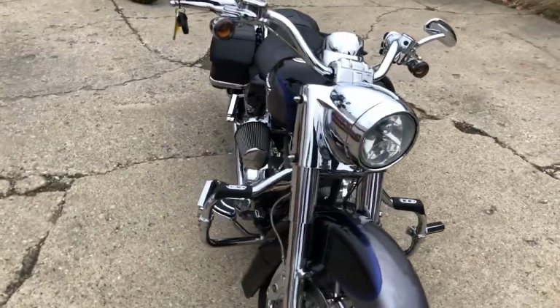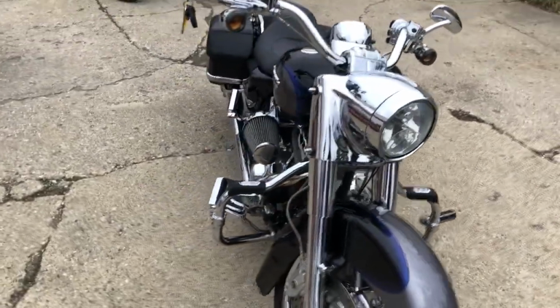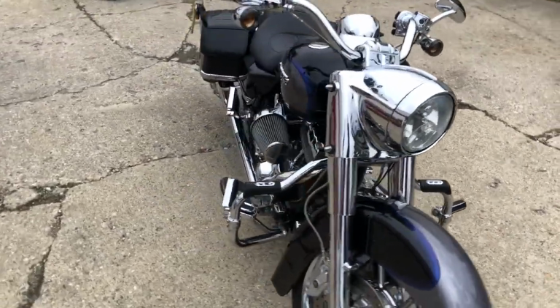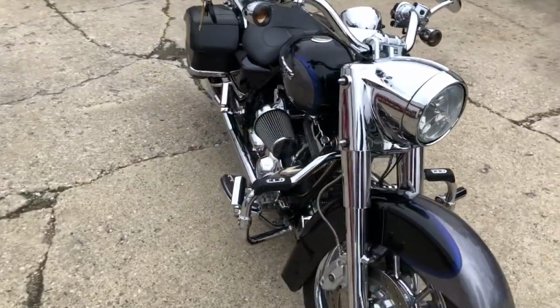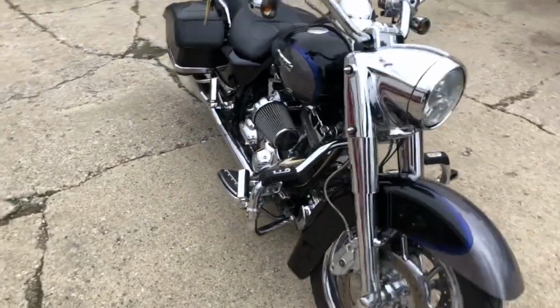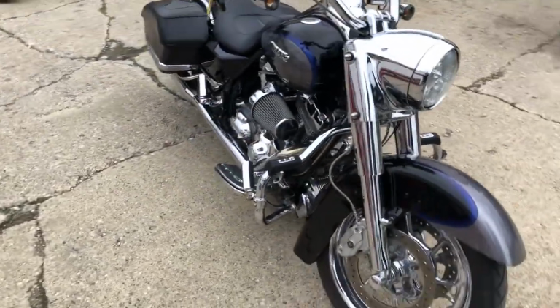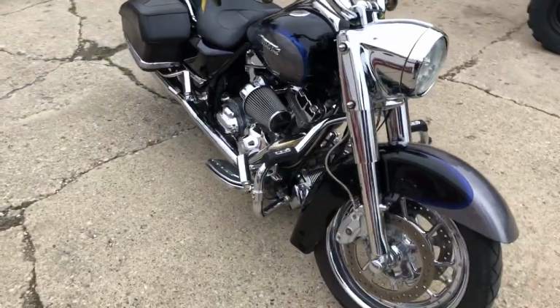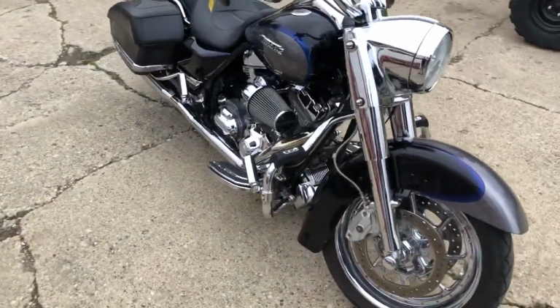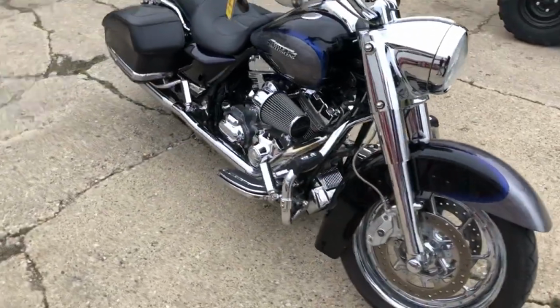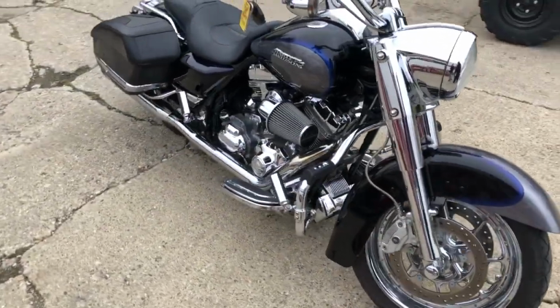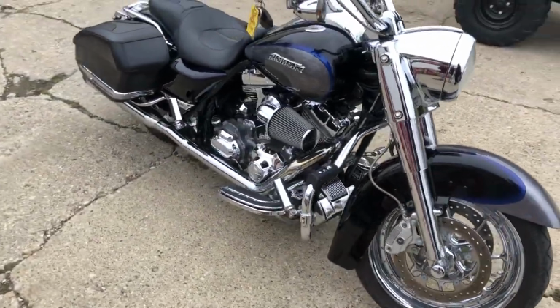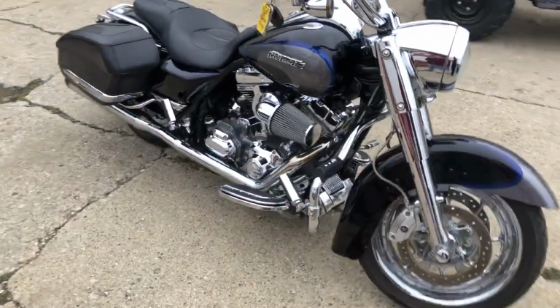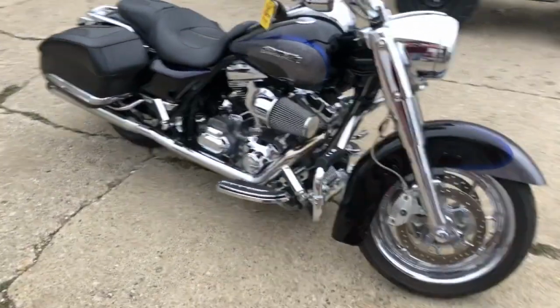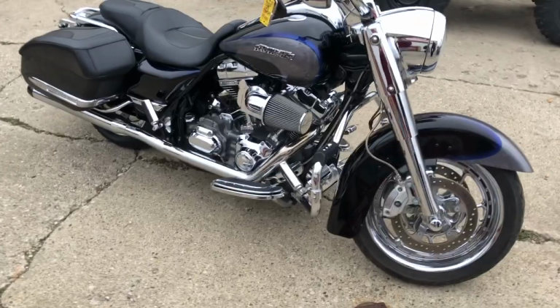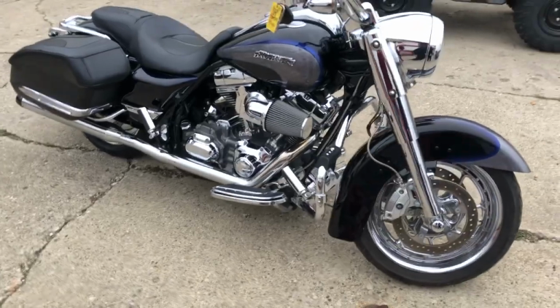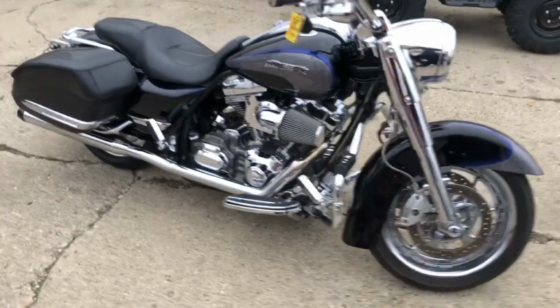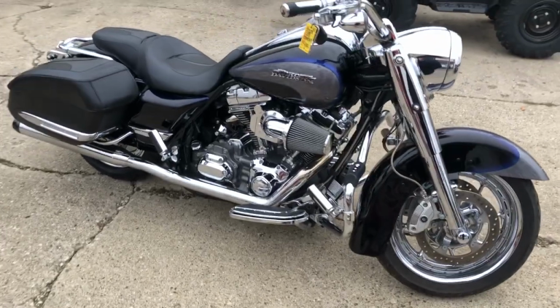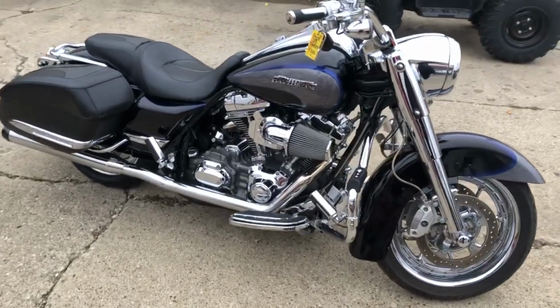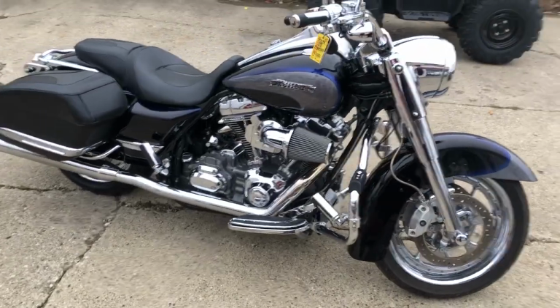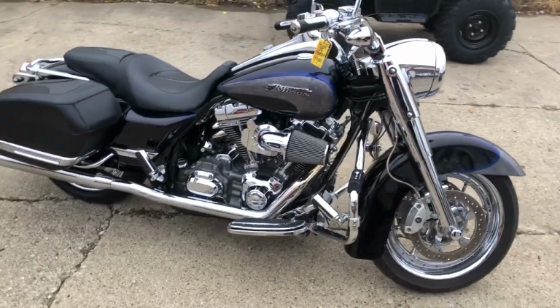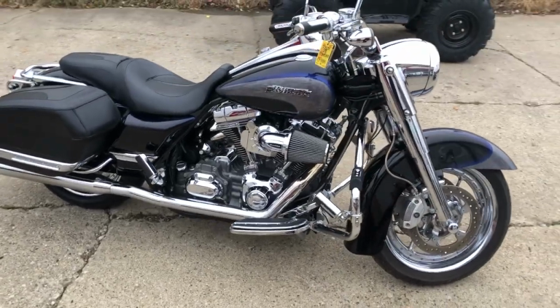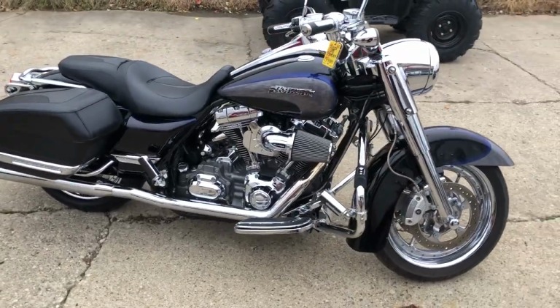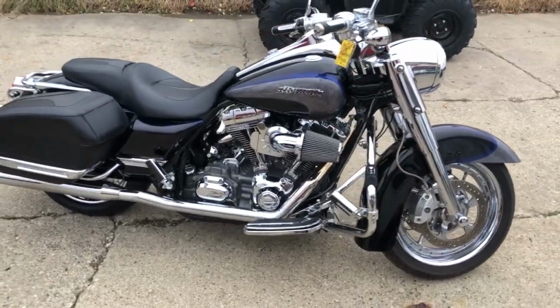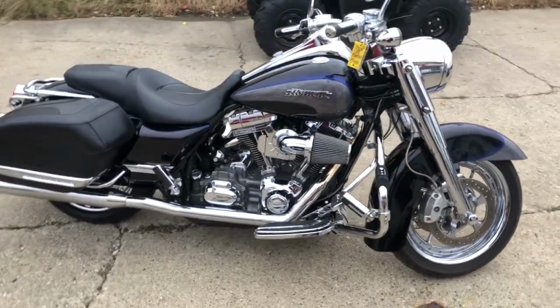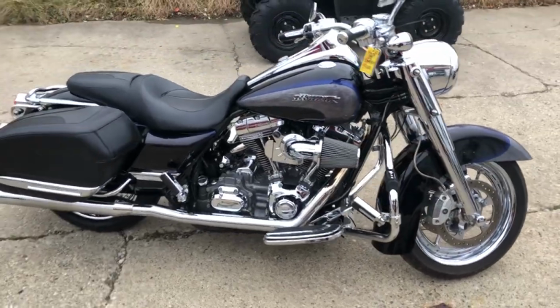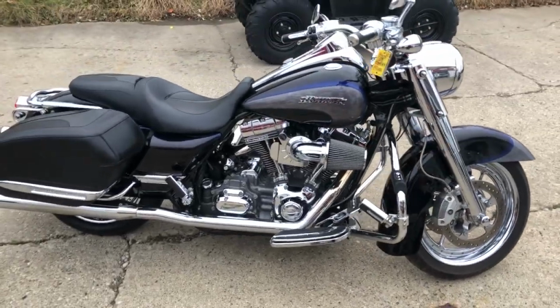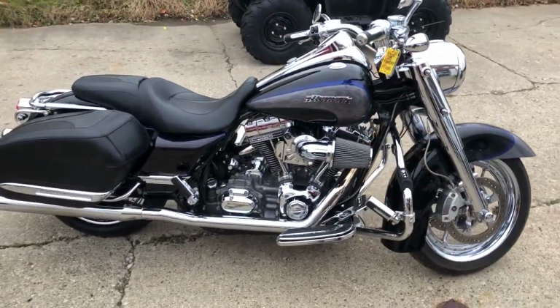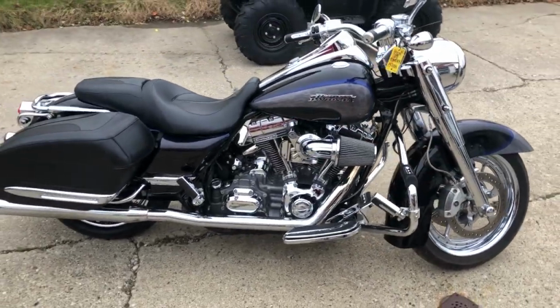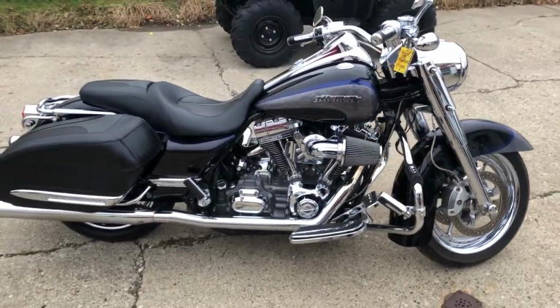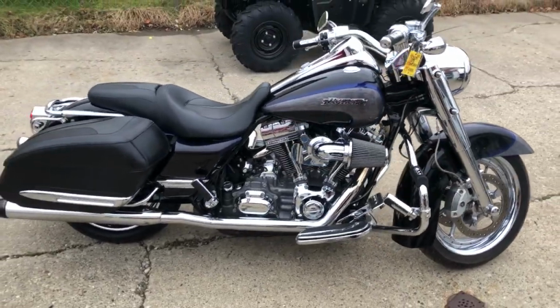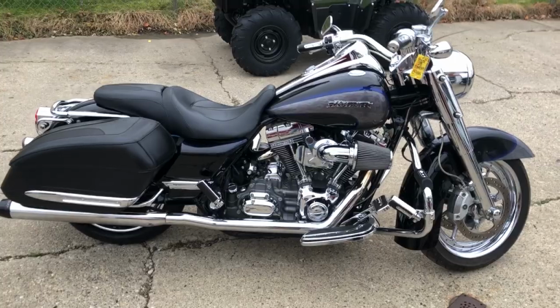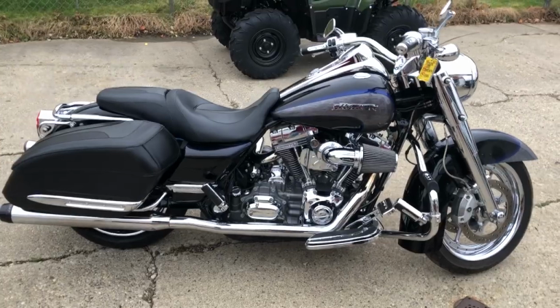Great color on this '08 Screaming Eagle Road King, and you can own it for $9,999. Give us a call at 810-648-9500.